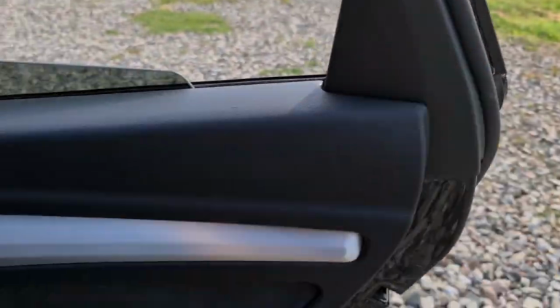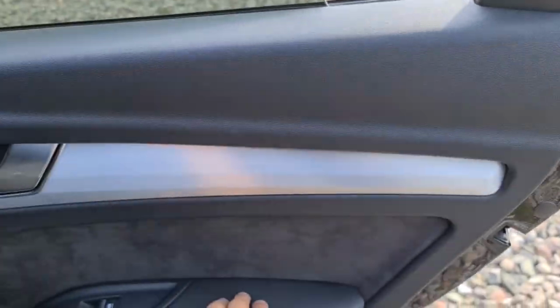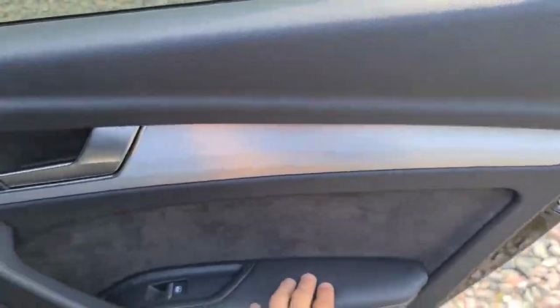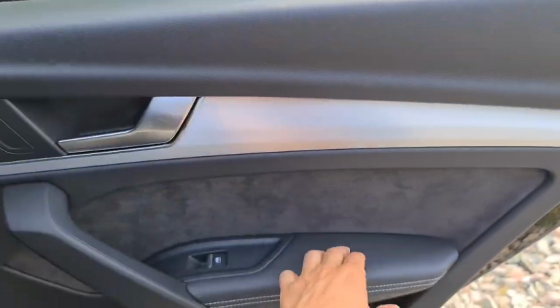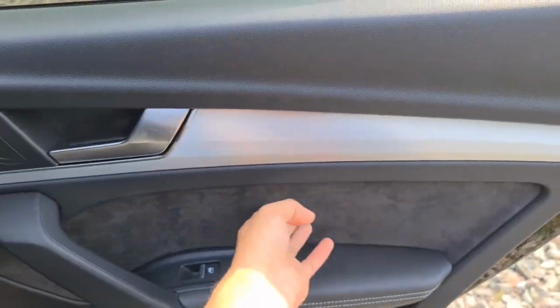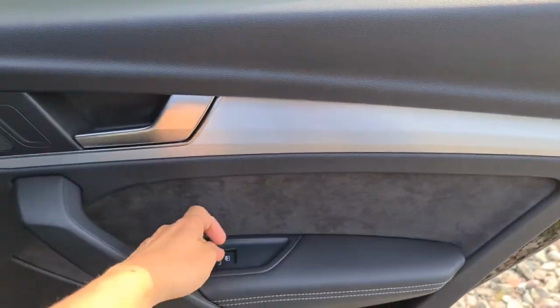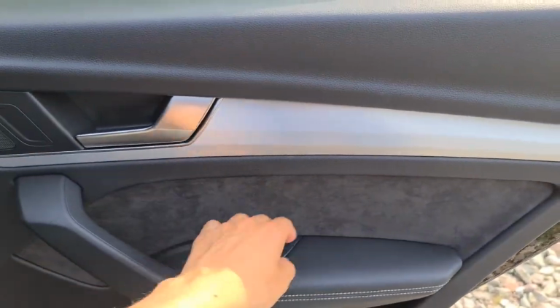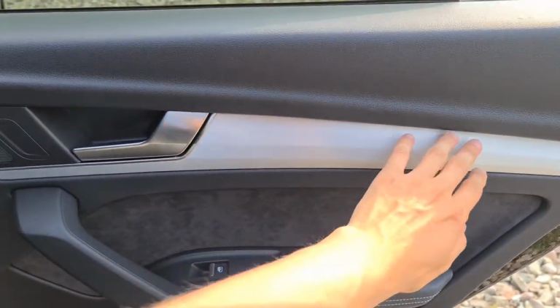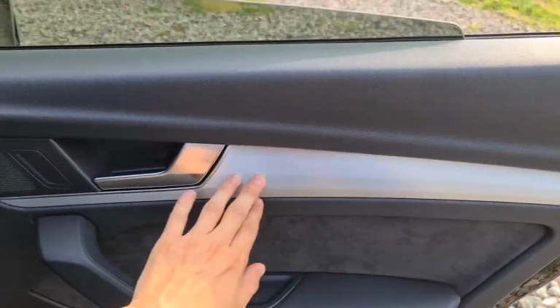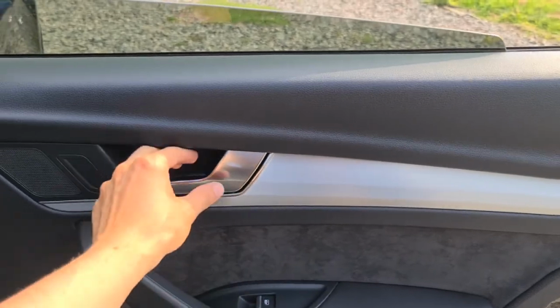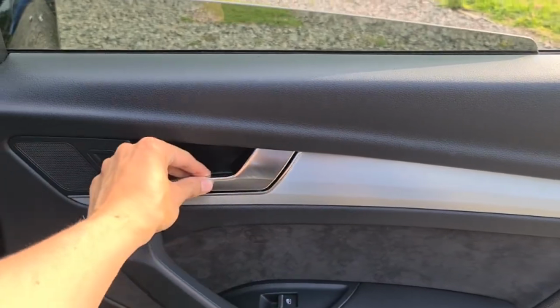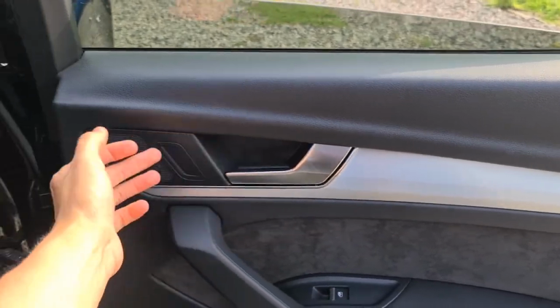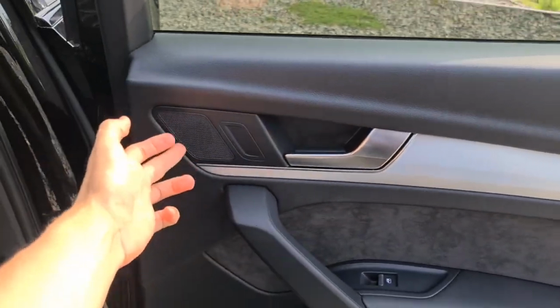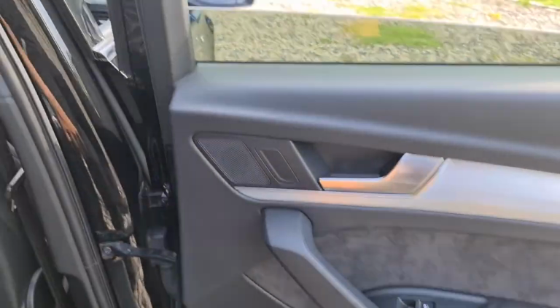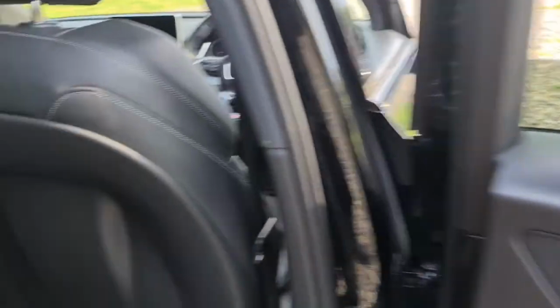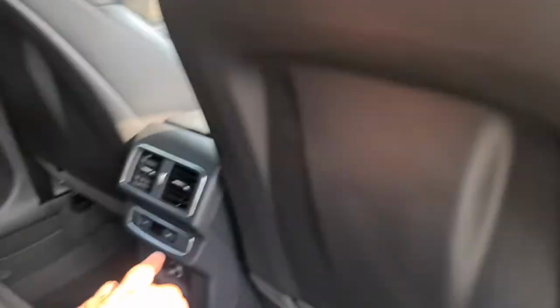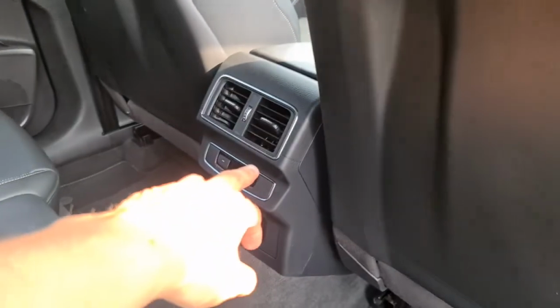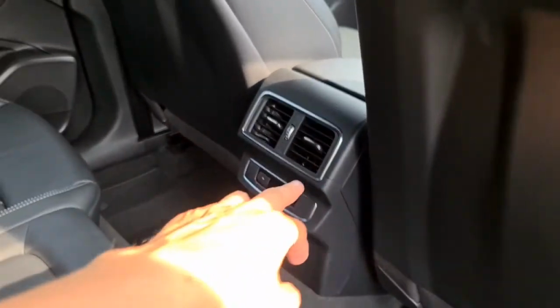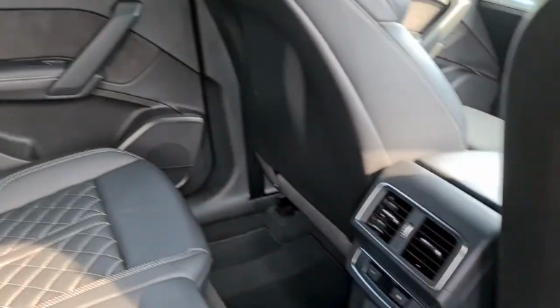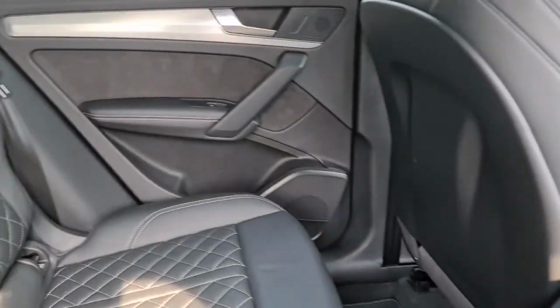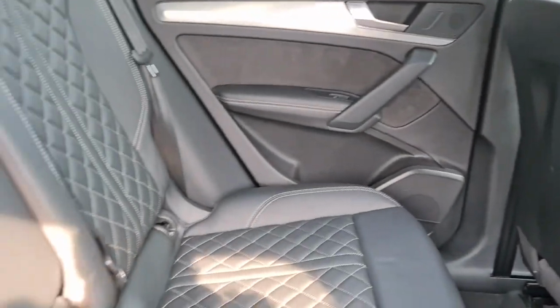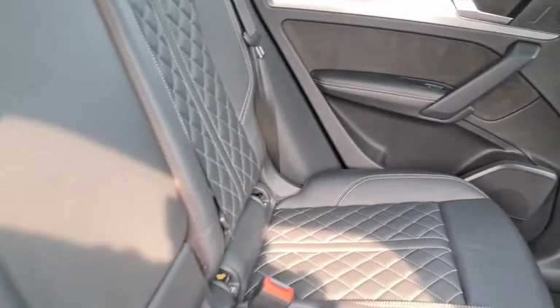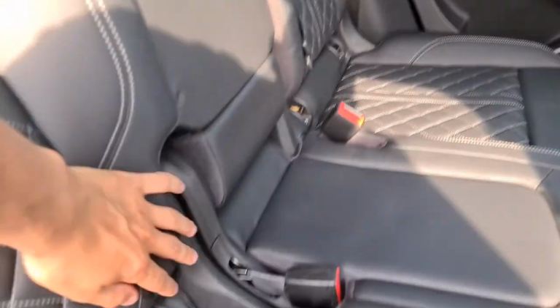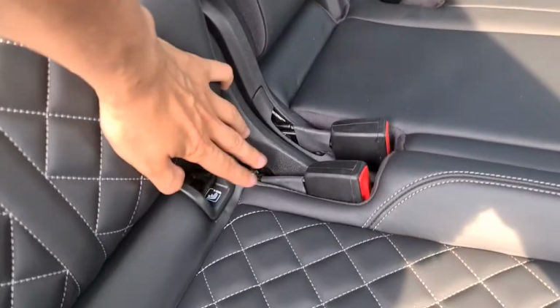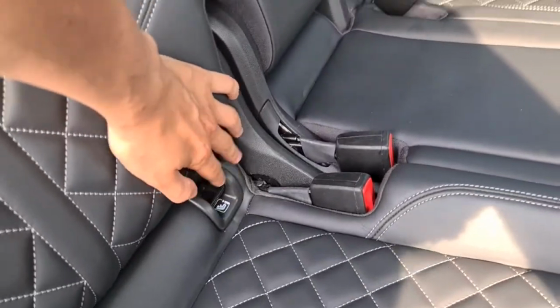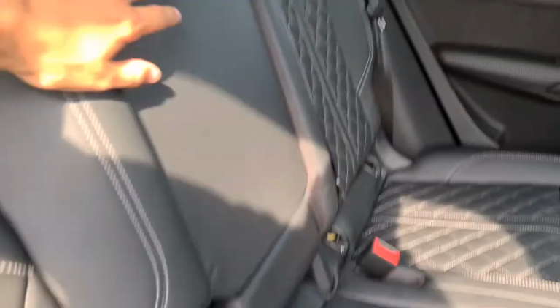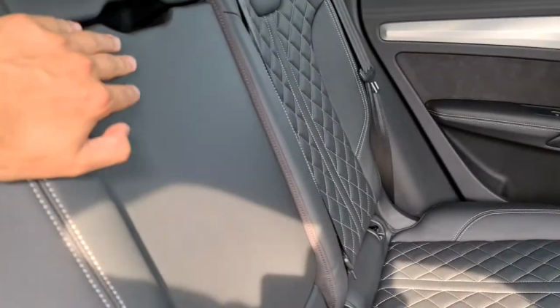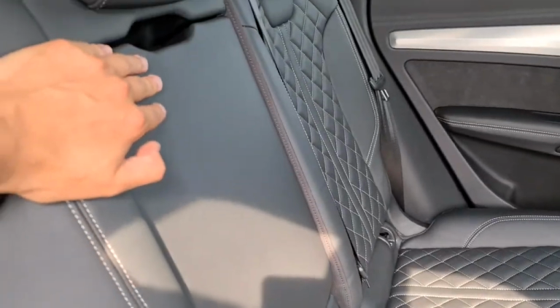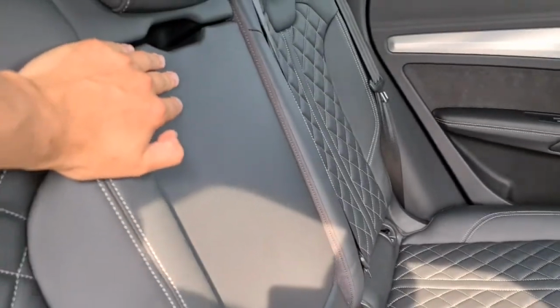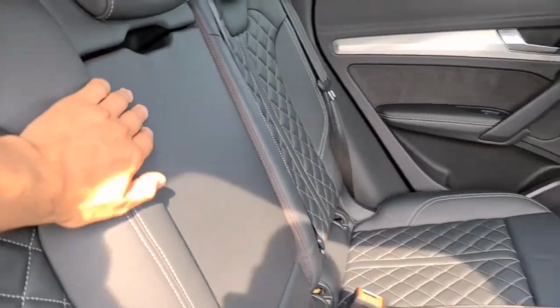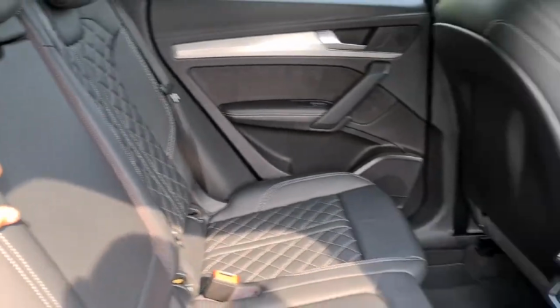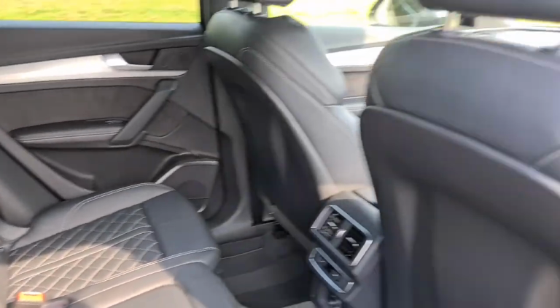The rear passengers have the soft touch leather, soft suede, electric windows, lovely metal trim with a brushed metal handle, integrated speakers, aircon units in the centre, lovely diamond stitched seats with the ISOFIX points, and a lovely armrest with two nice size cup holders in there as well.